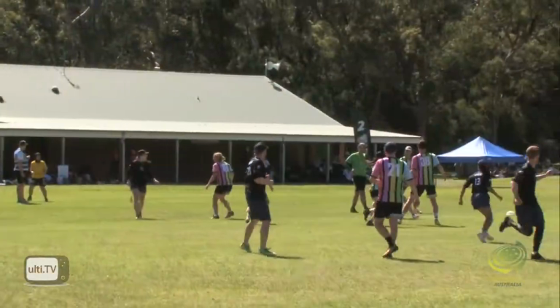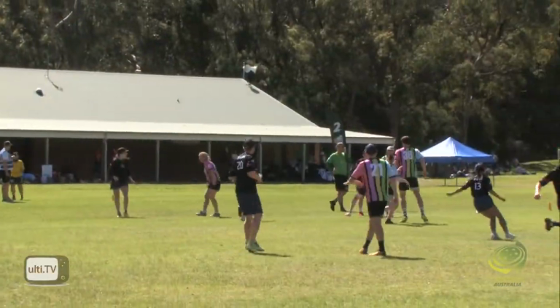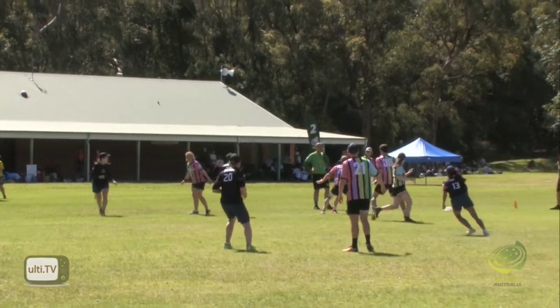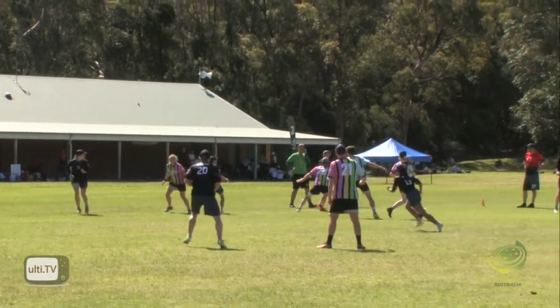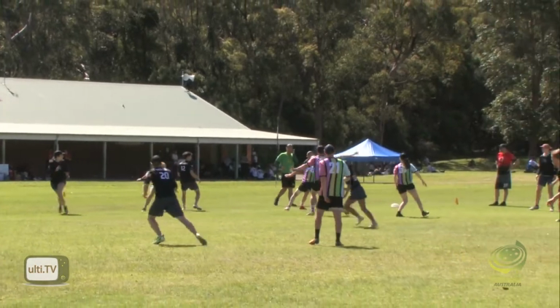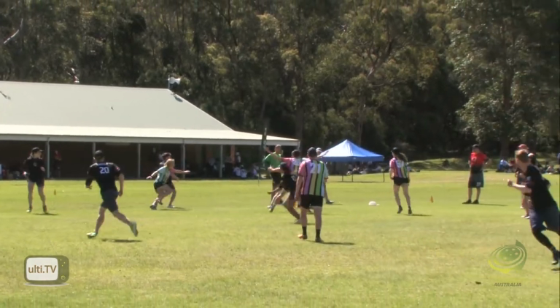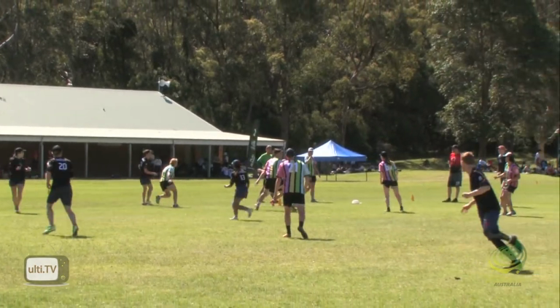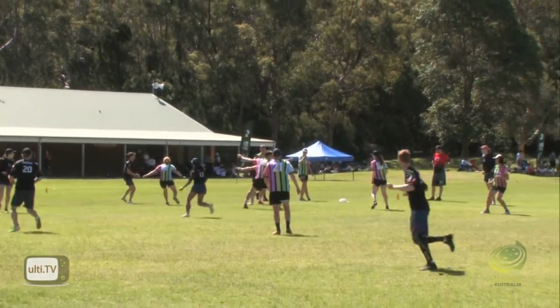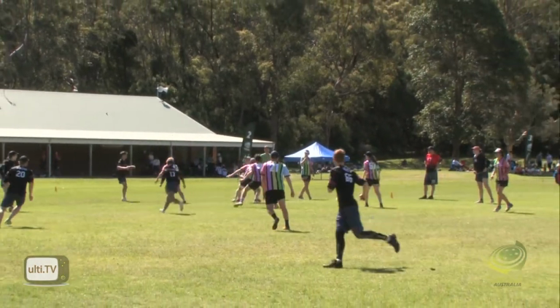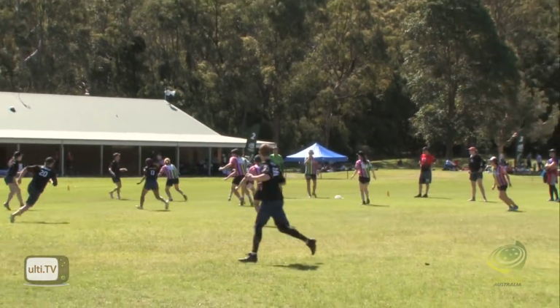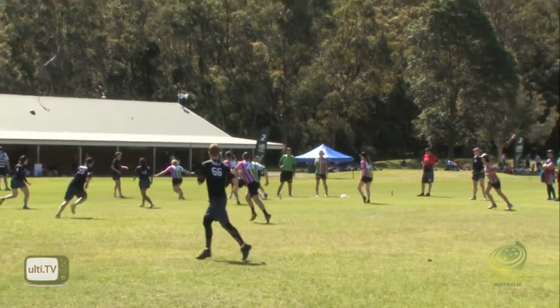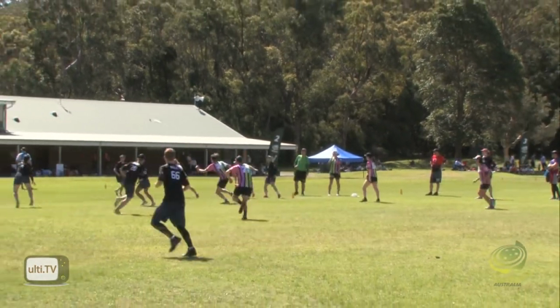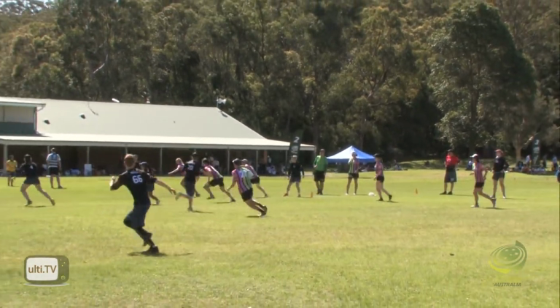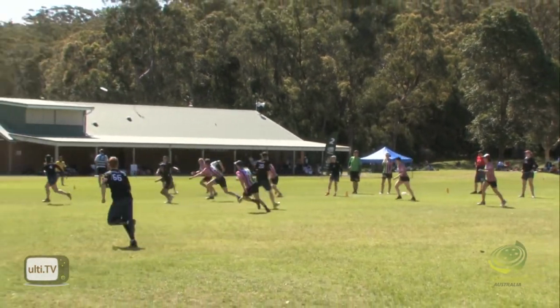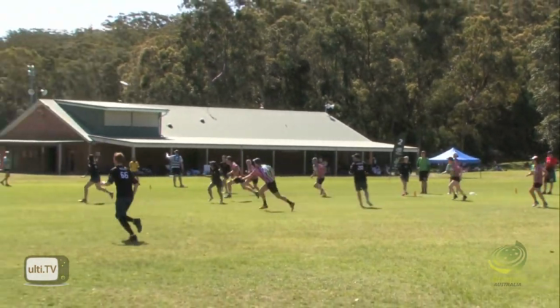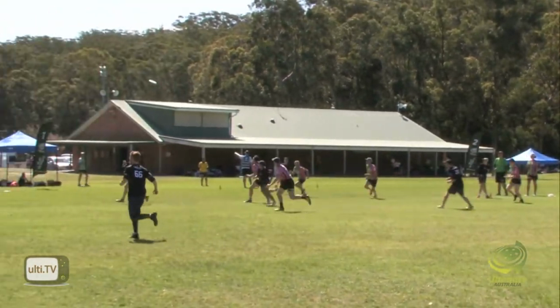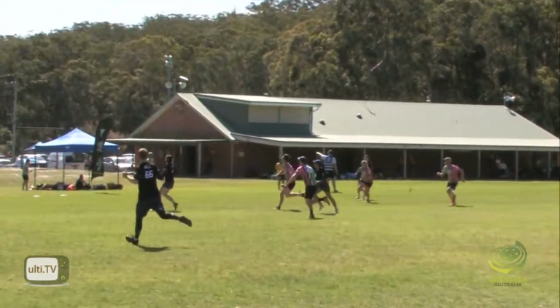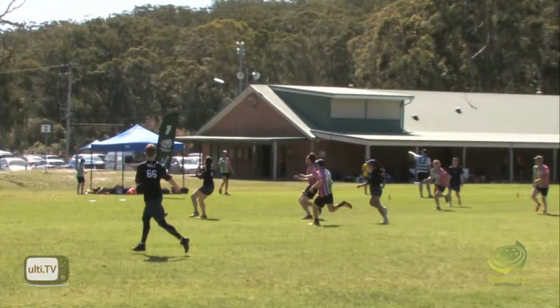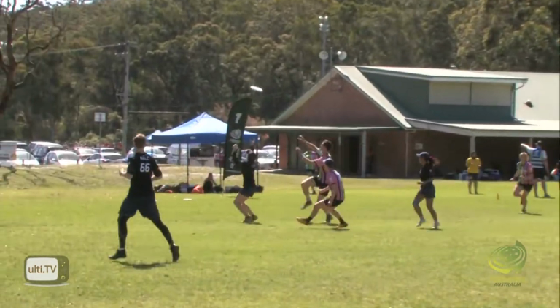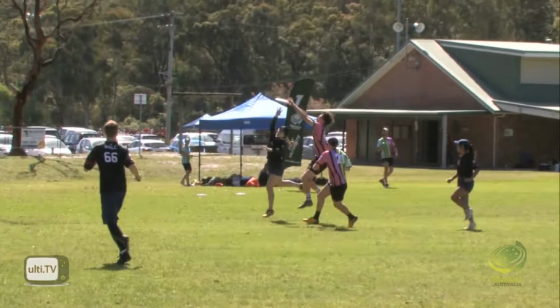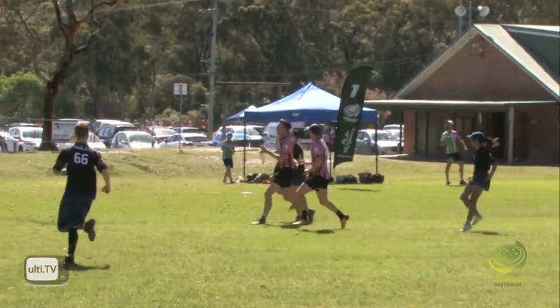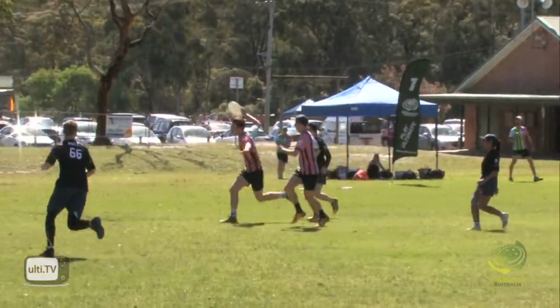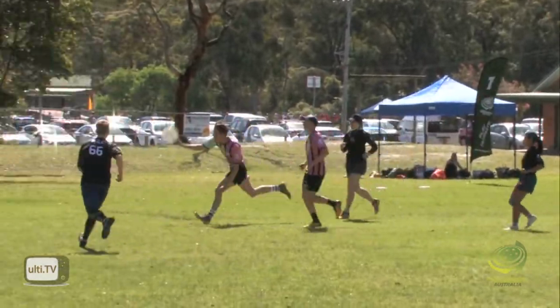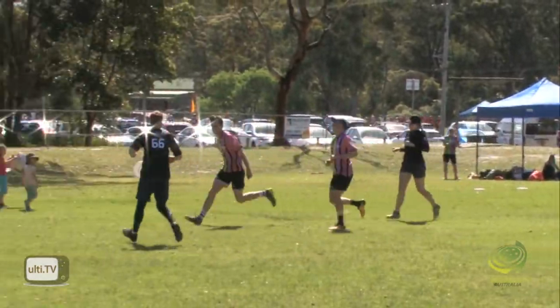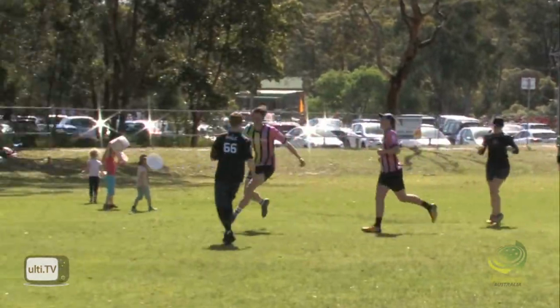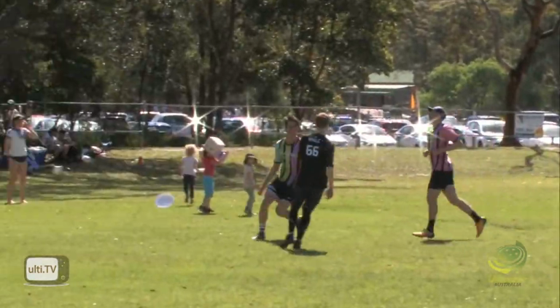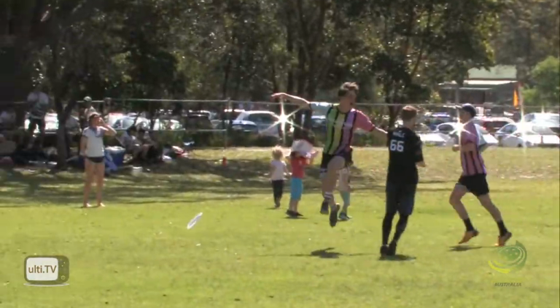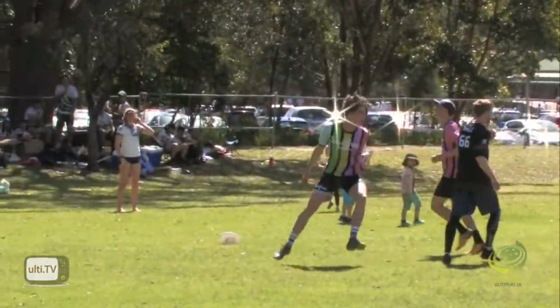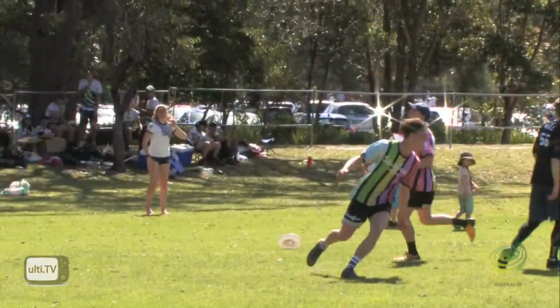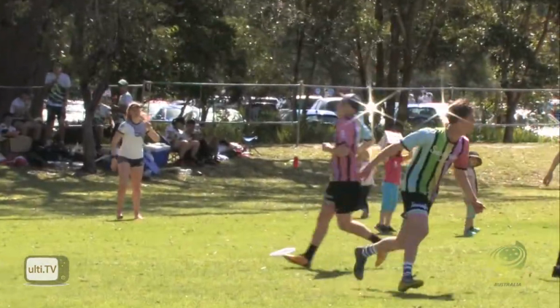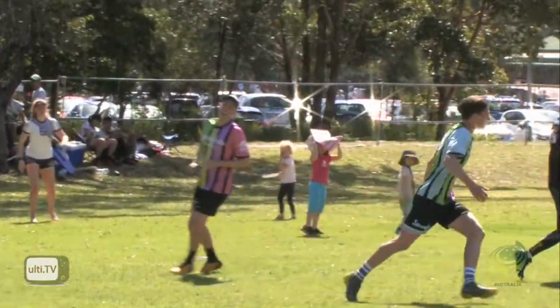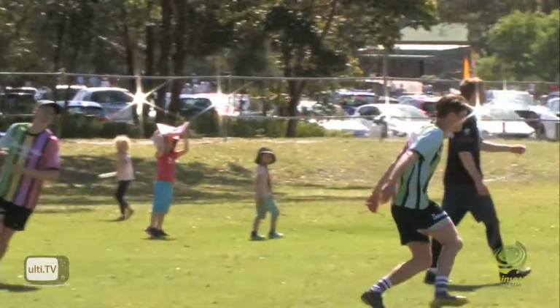Monty with the disc now looking upfield — not heaps of options. Sassafo's doing a really good job of shutting them down. Oh, there's another one — that's a Callaghan! That is huge.